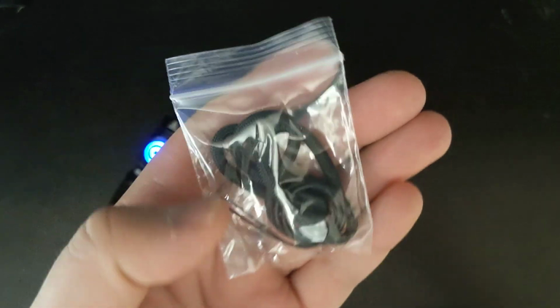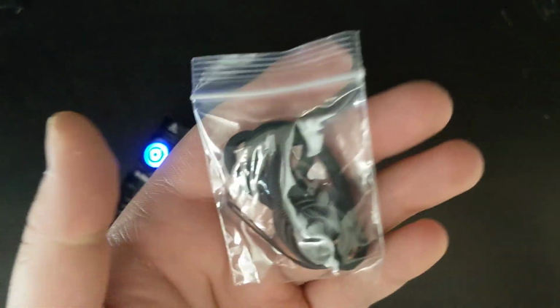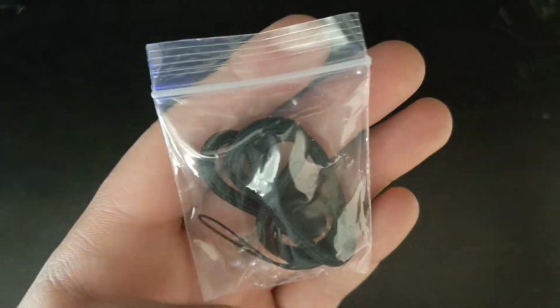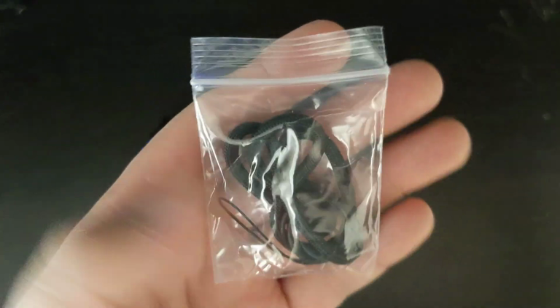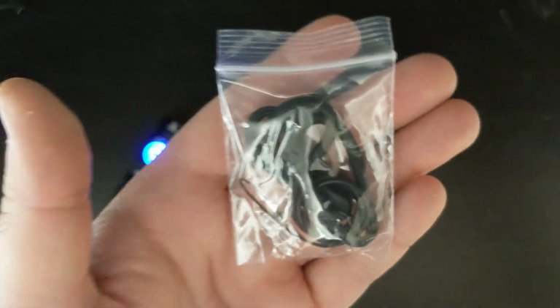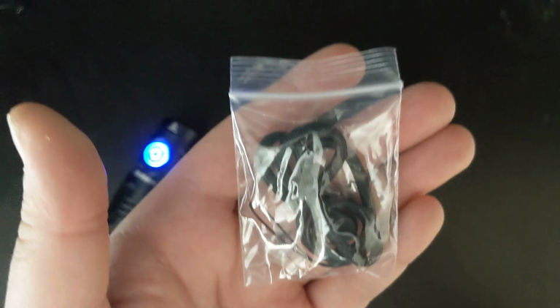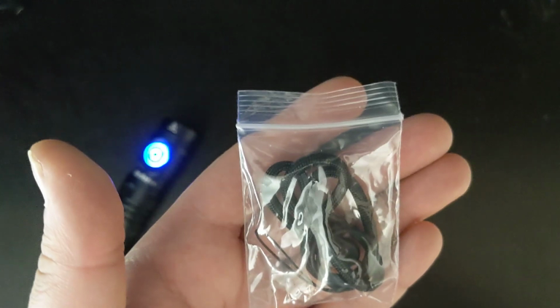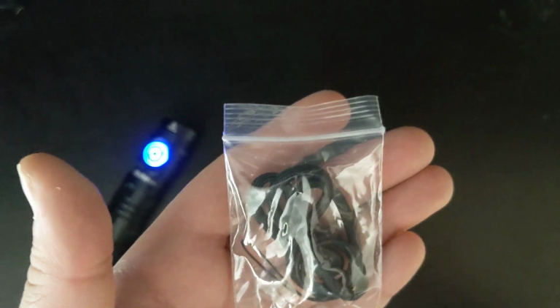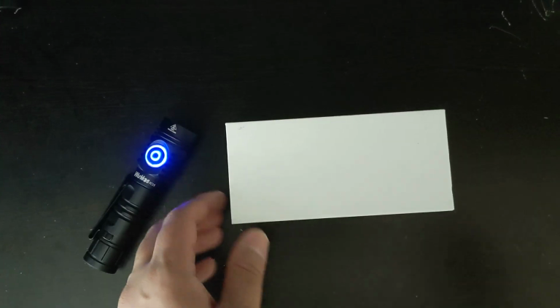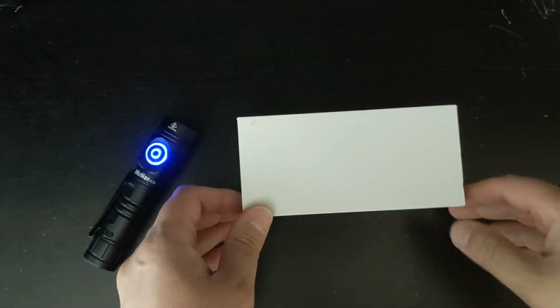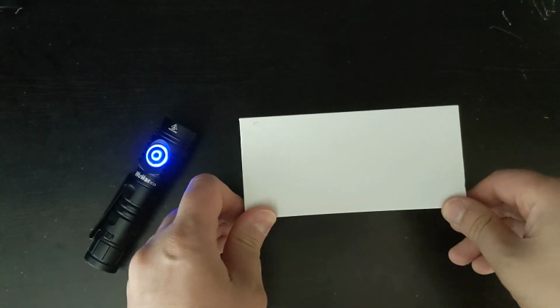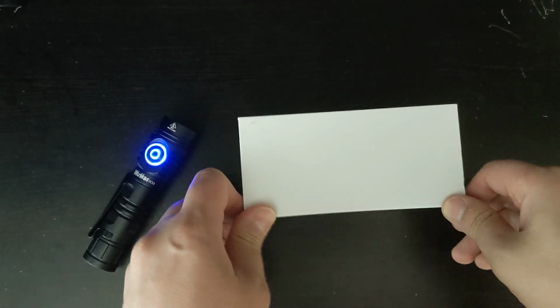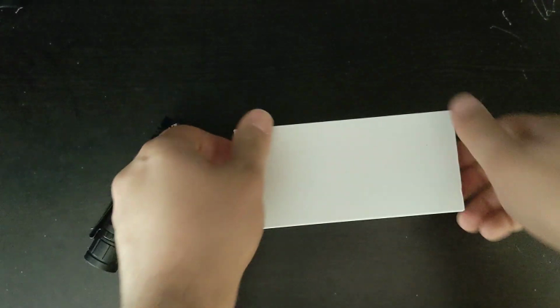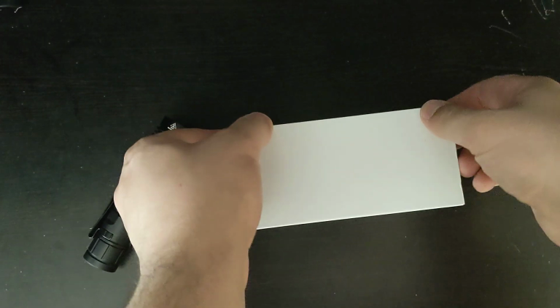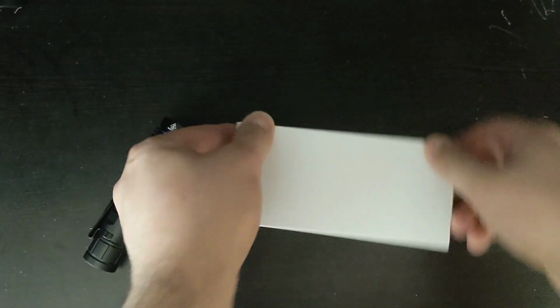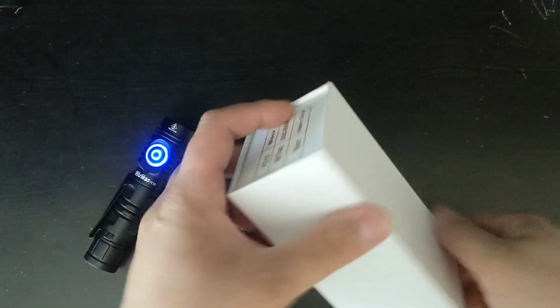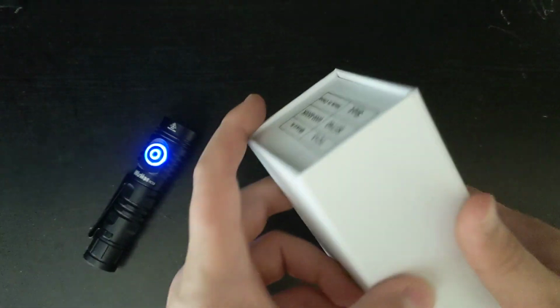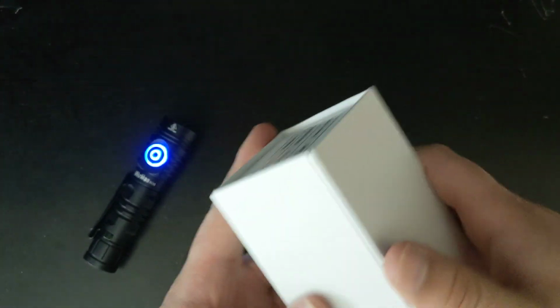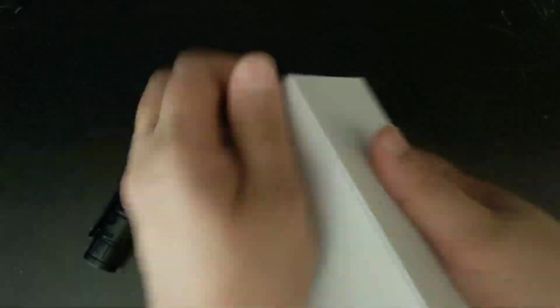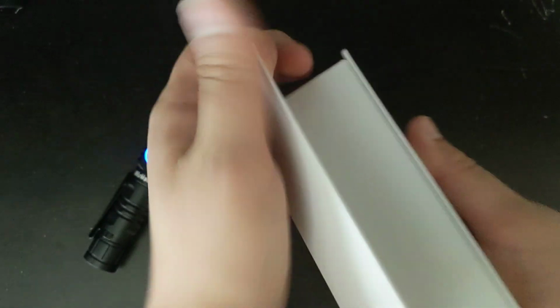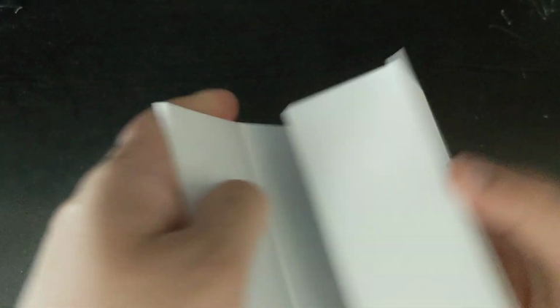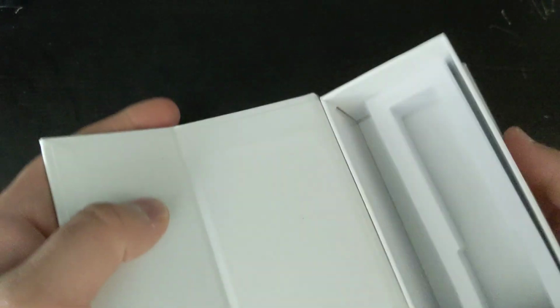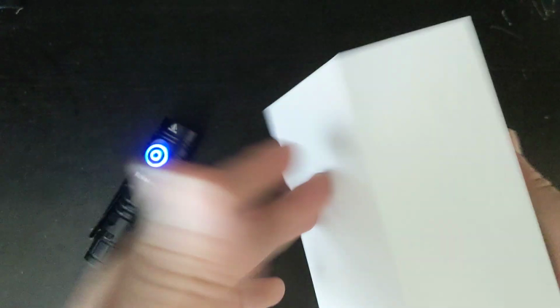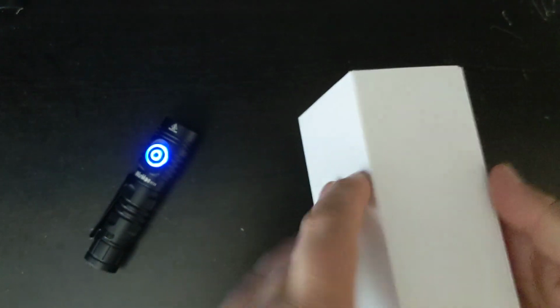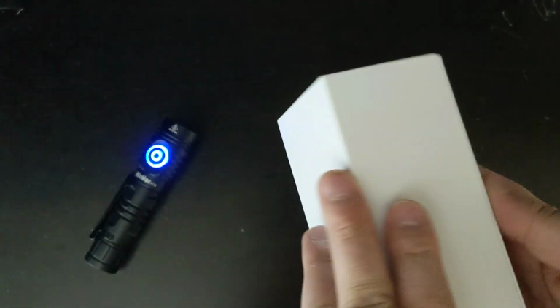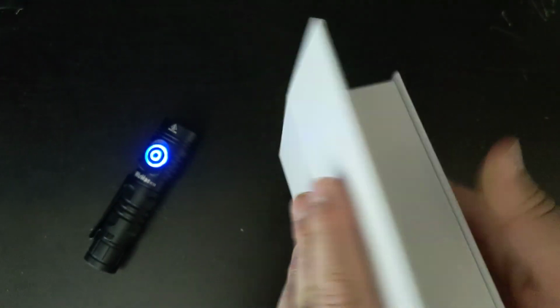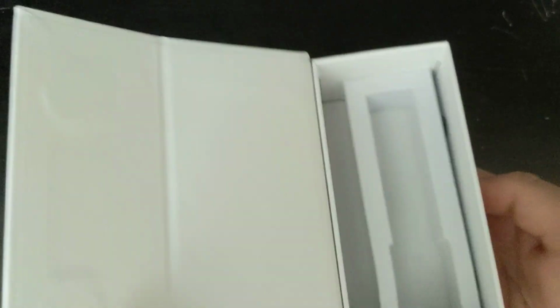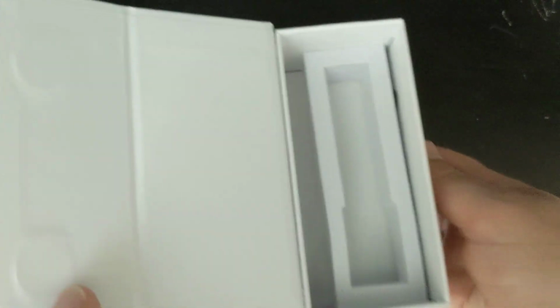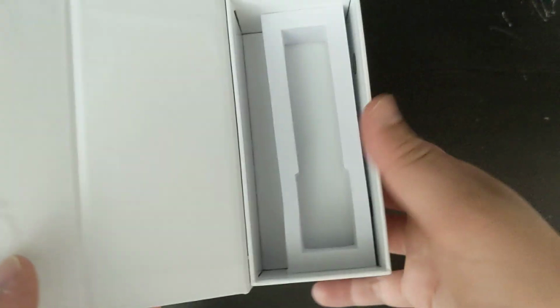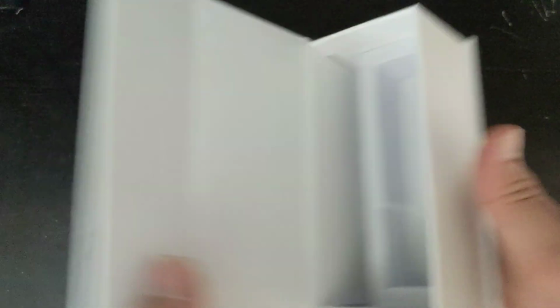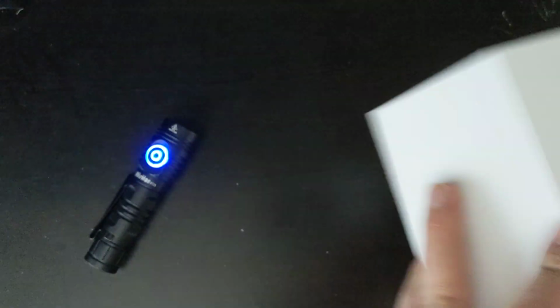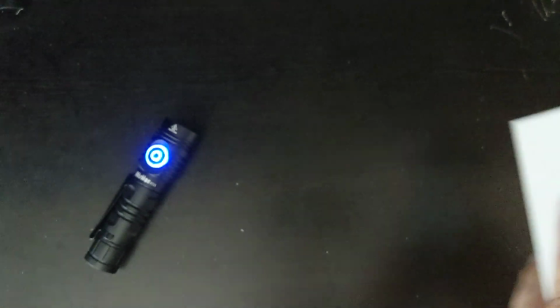The two extra O-rings are in case the other ones get ruined. The box is very nice — it's magnetic even — and it has some foam inside to keep it protected while it's in transit.